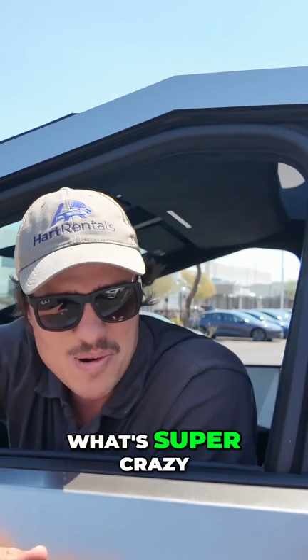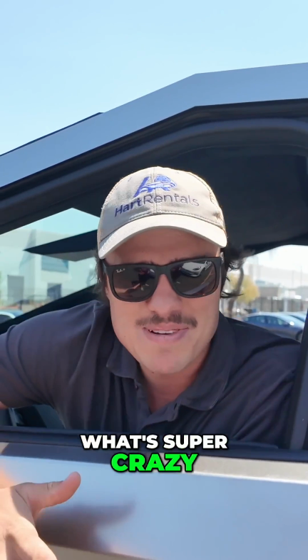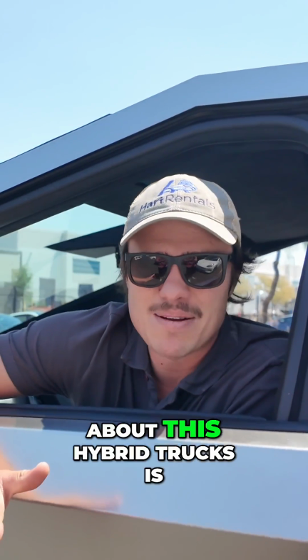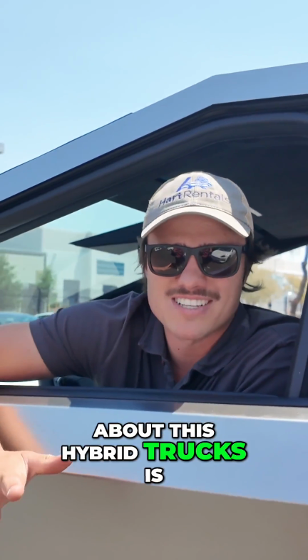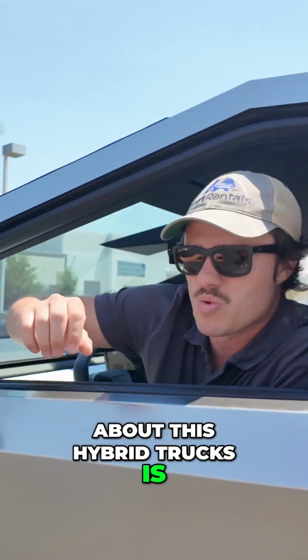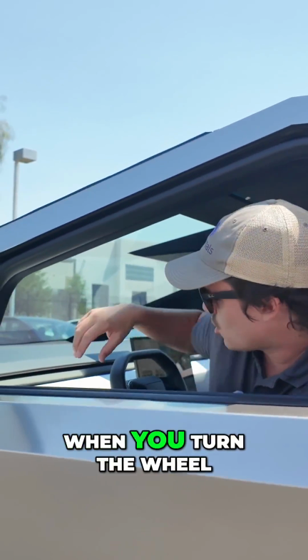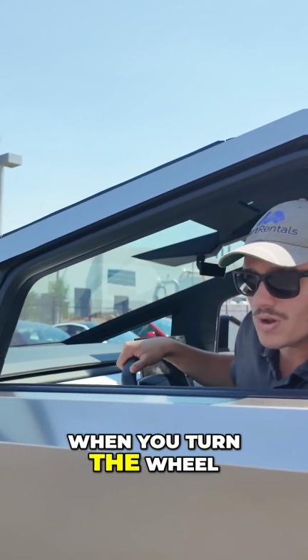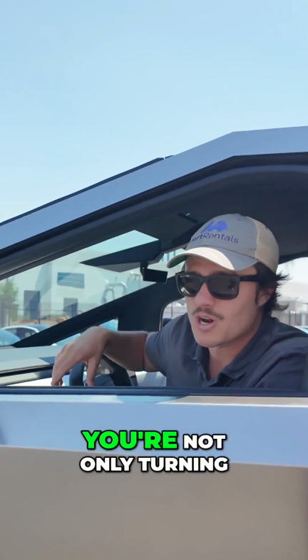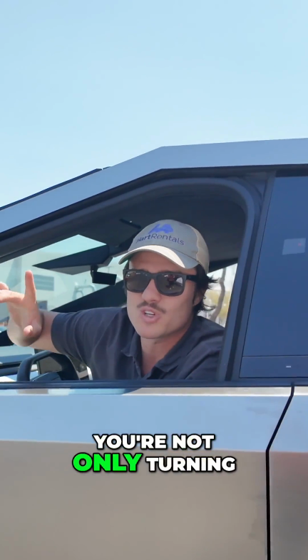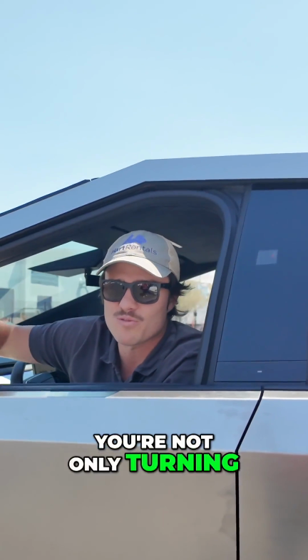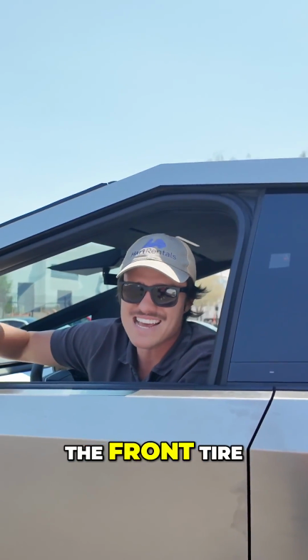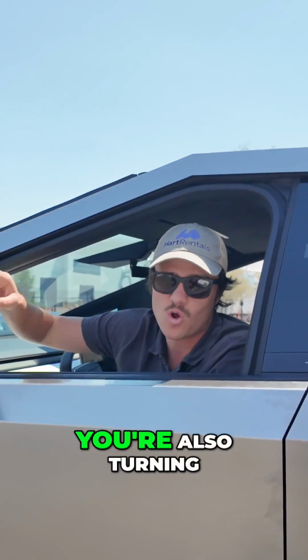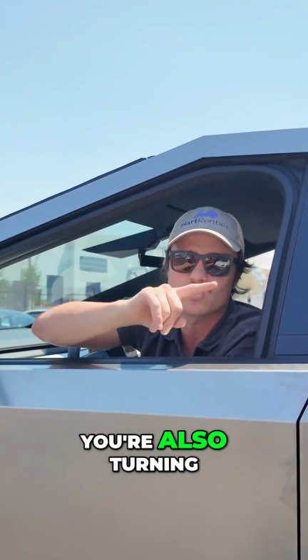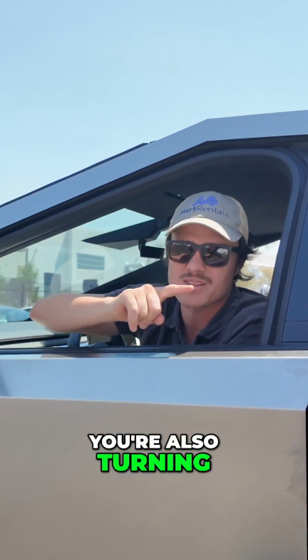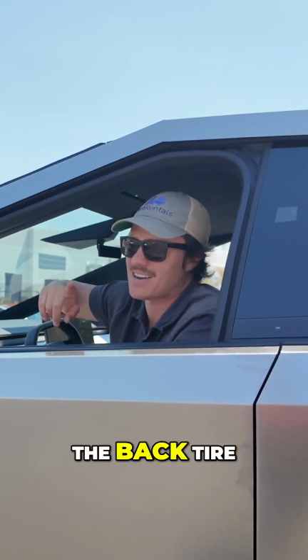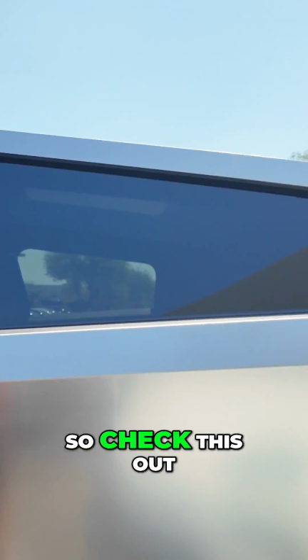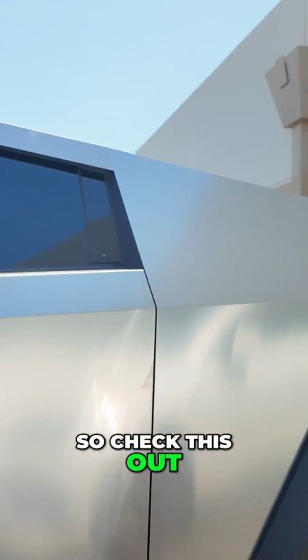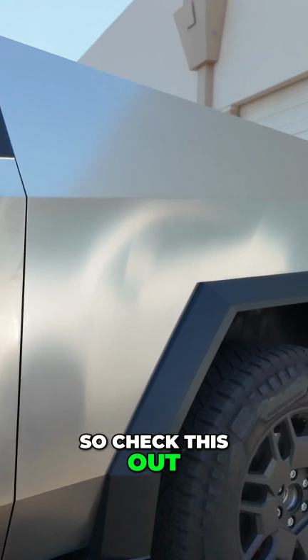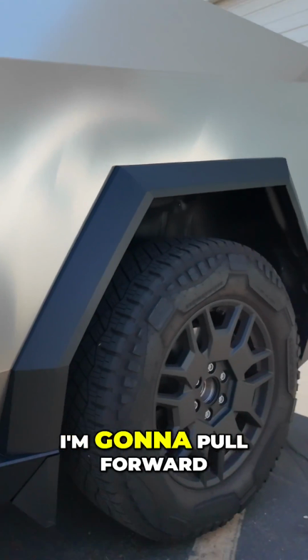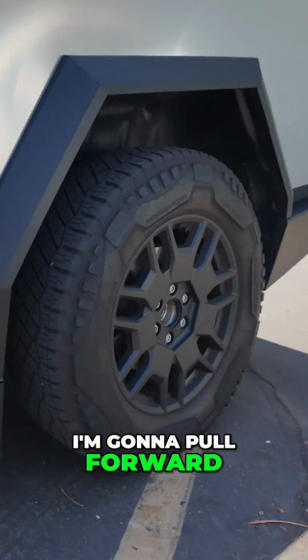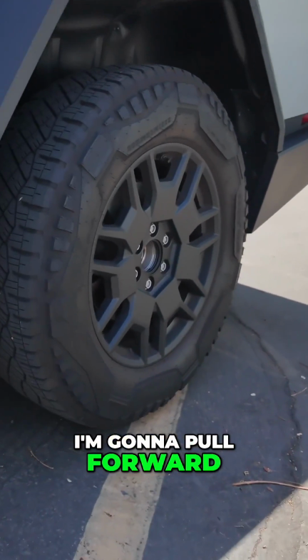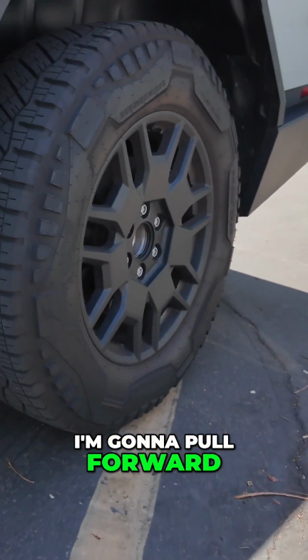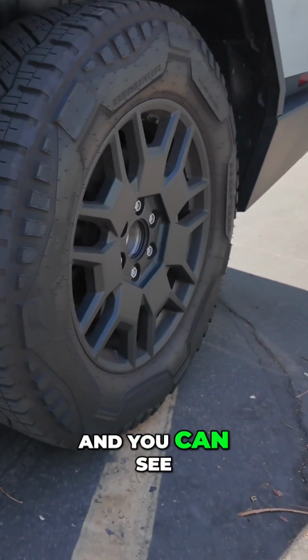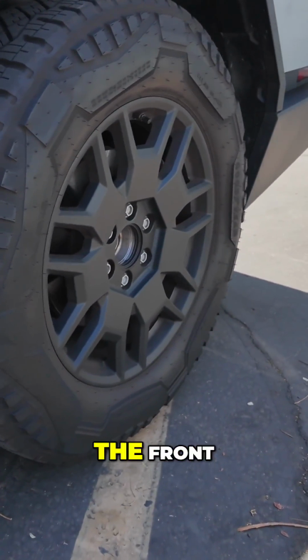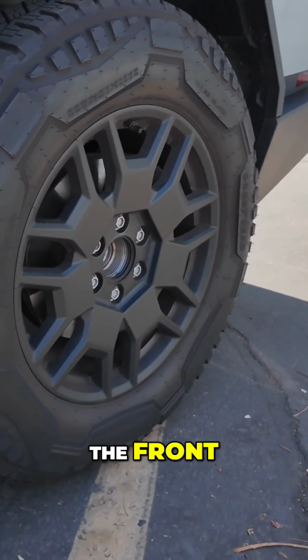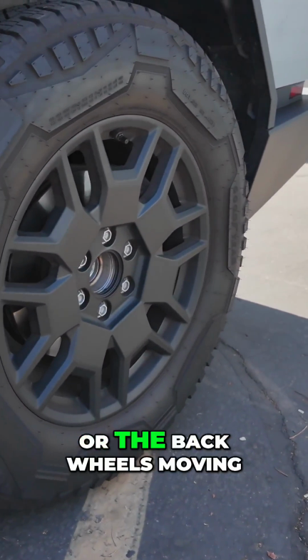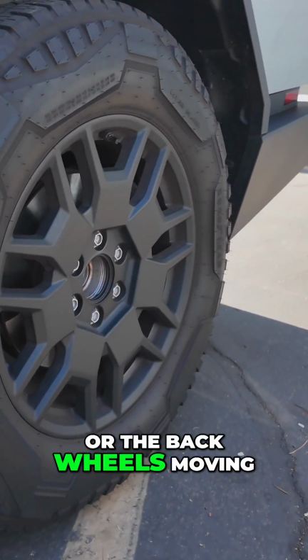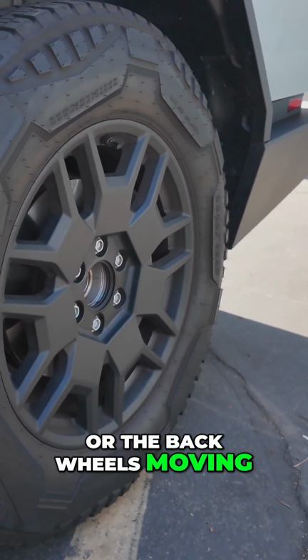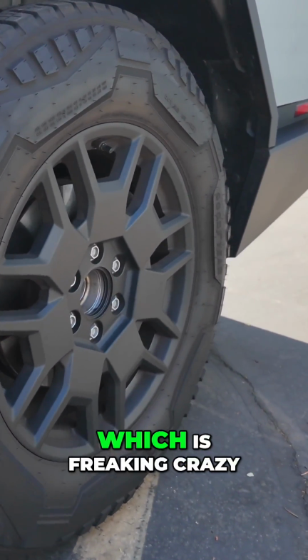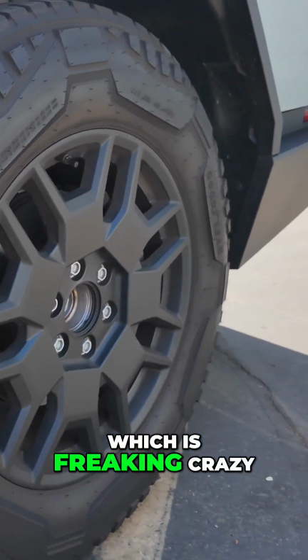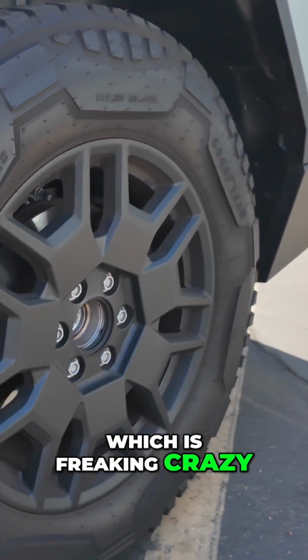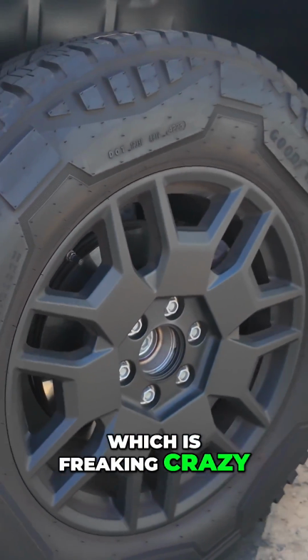What's super crazy about the Cybertruck is when you turn the wheel, you're not only turning the front tire, you're also turning the back tire. So check this out — I'm going to pull forward and you can see the front or the back wheel moving, which is freaking crazy.